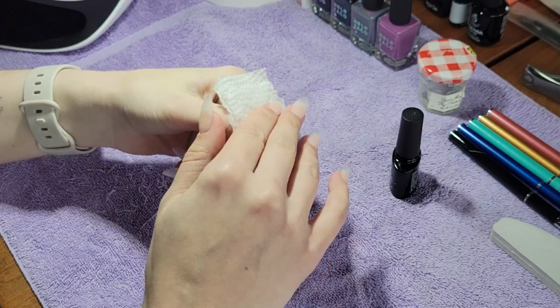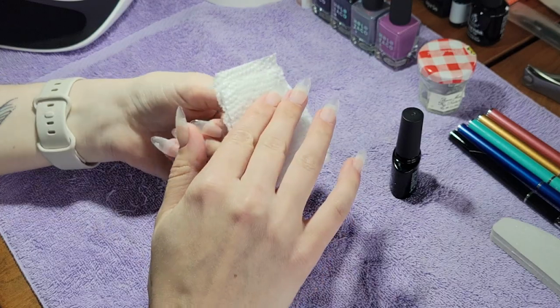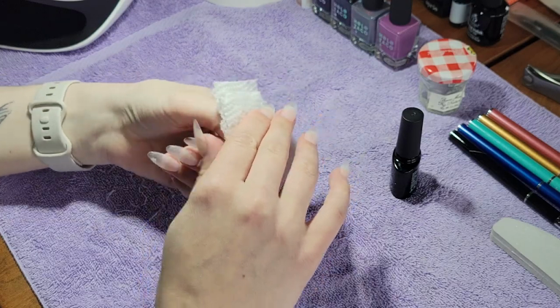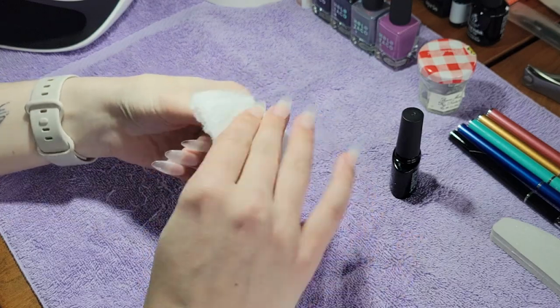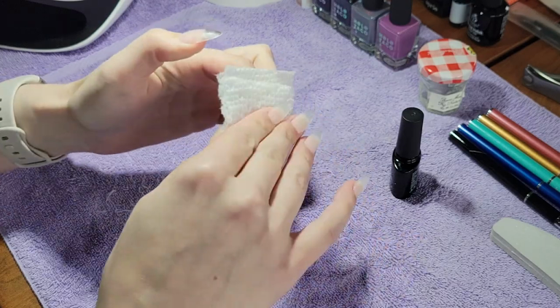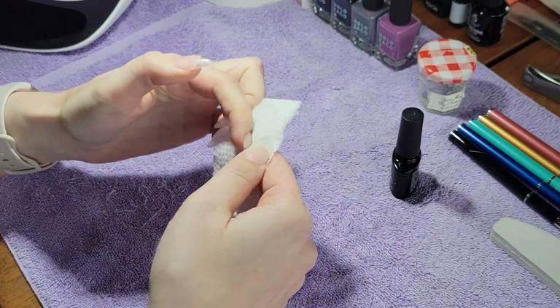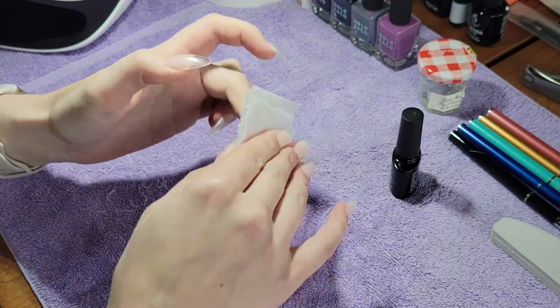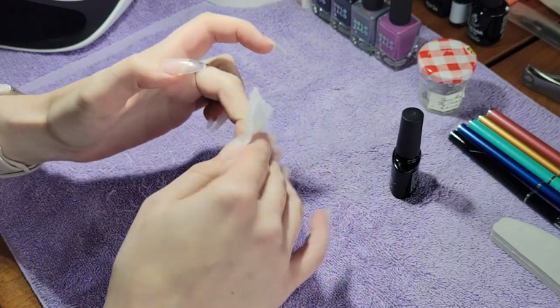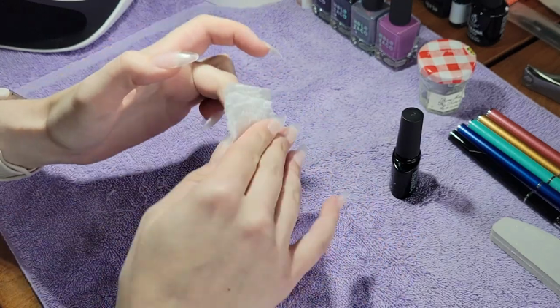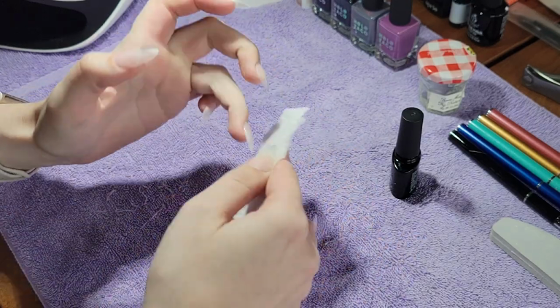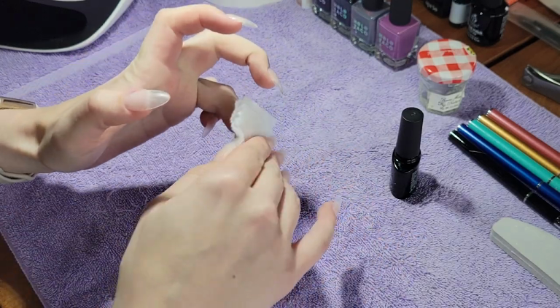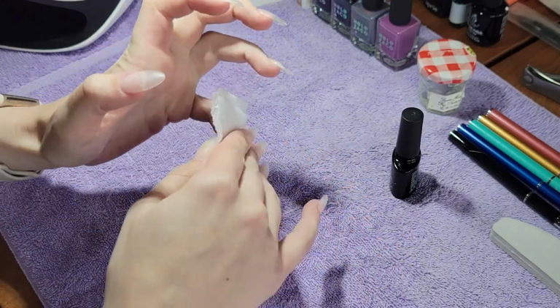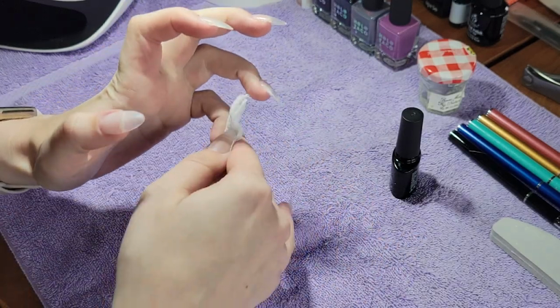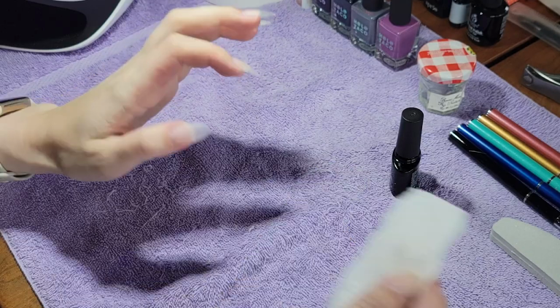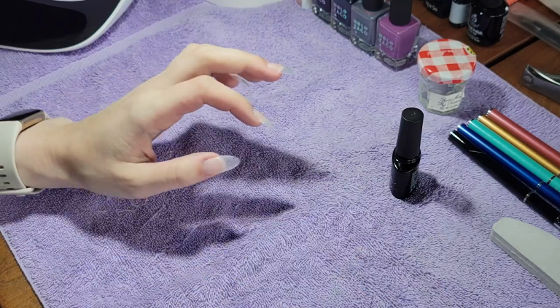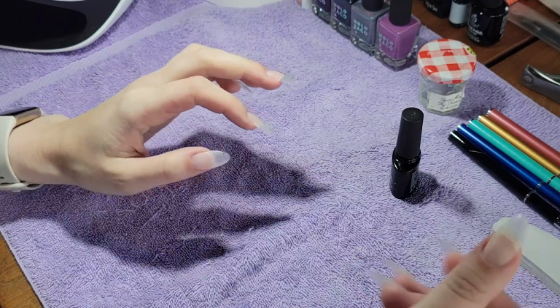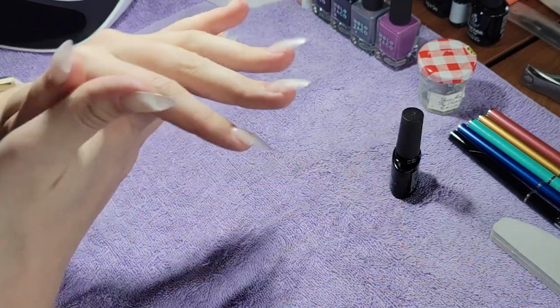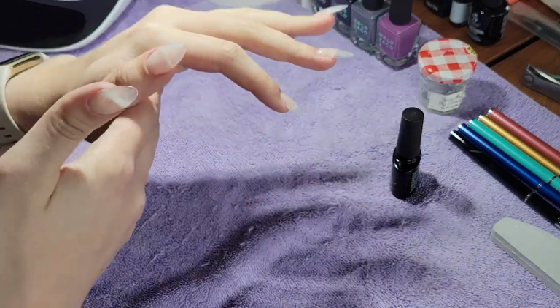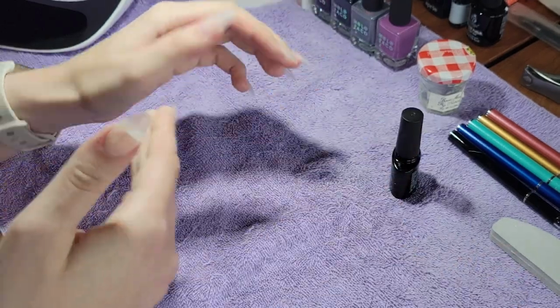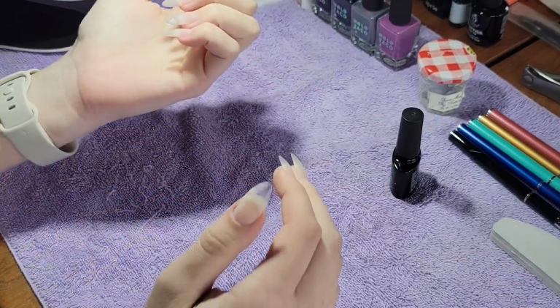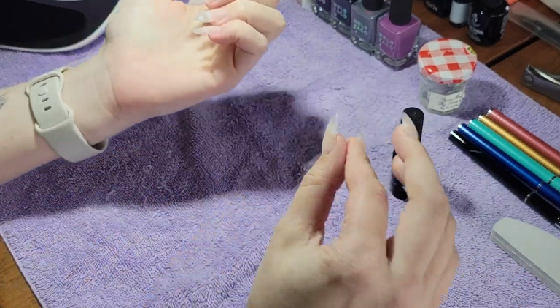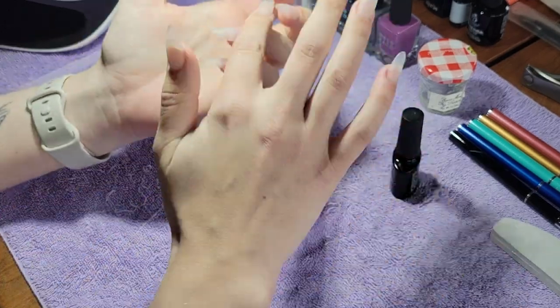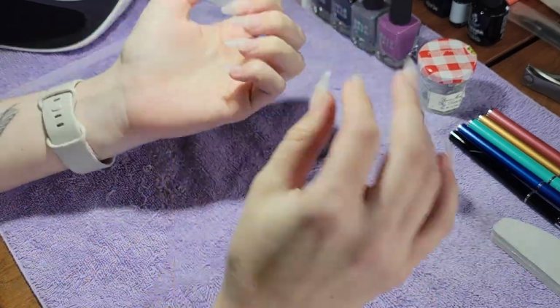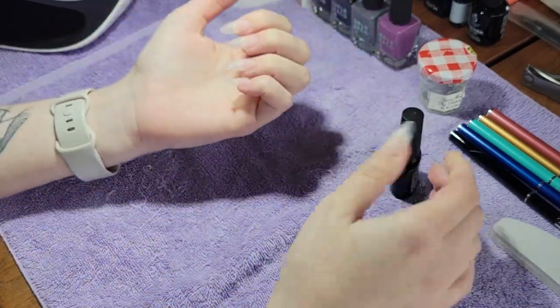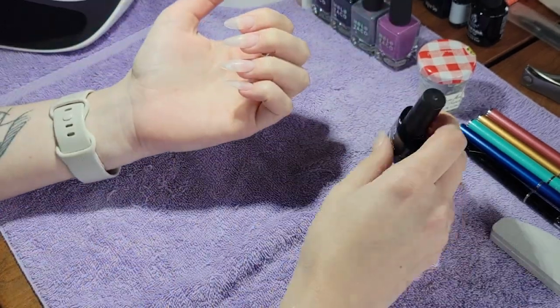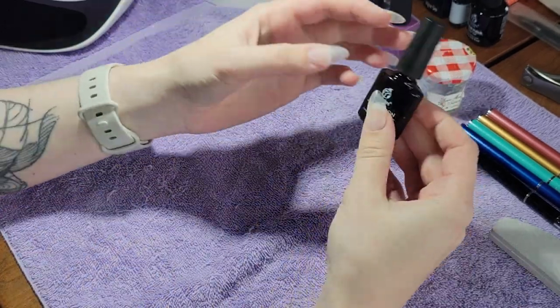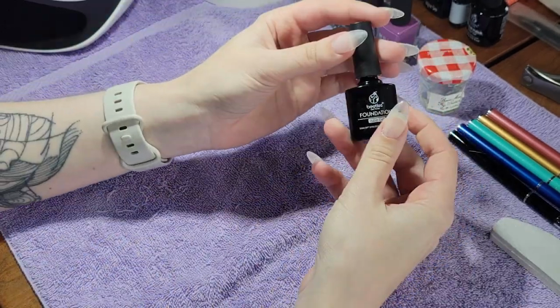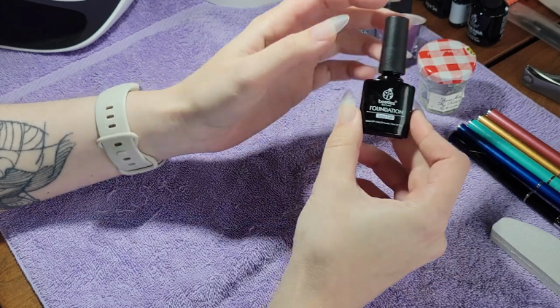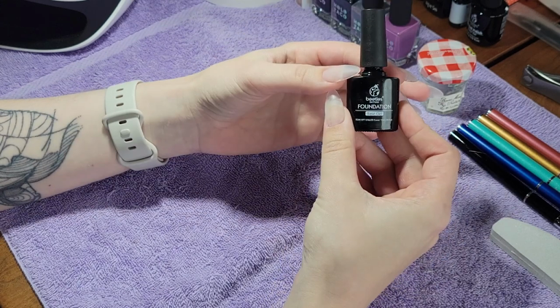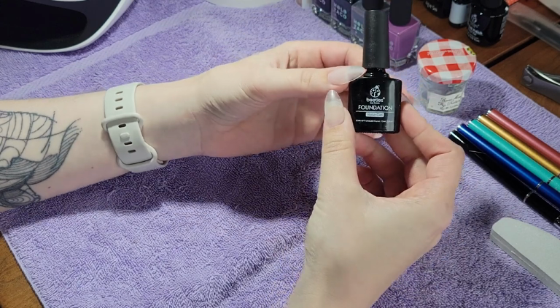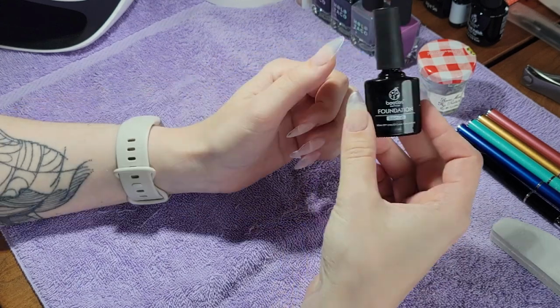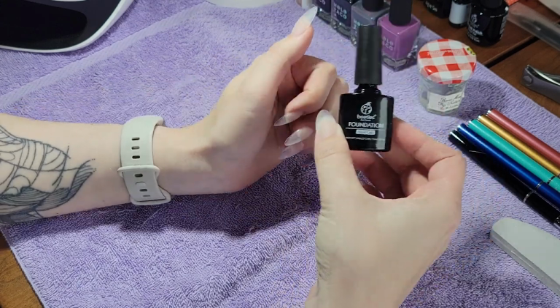Hello, and welcome to my very first nail art video. I'm very excited to finally be posting a nail art video. I've been thinking about it for a very long time.